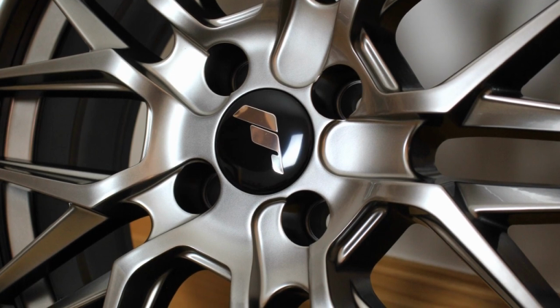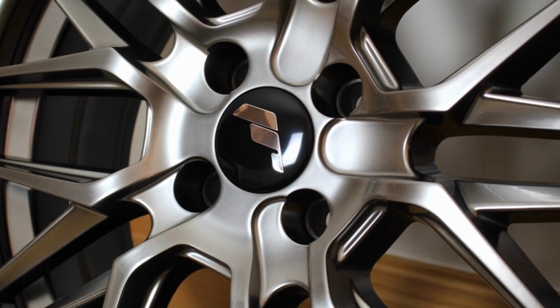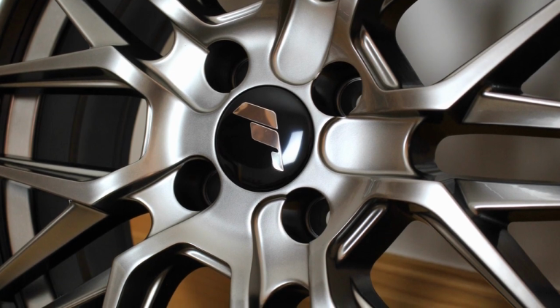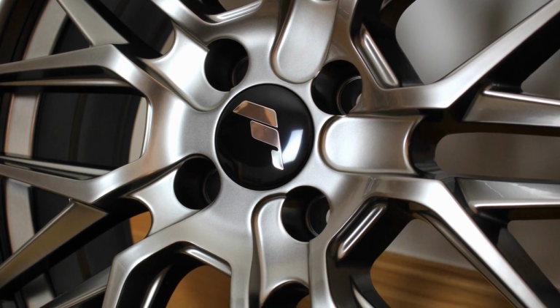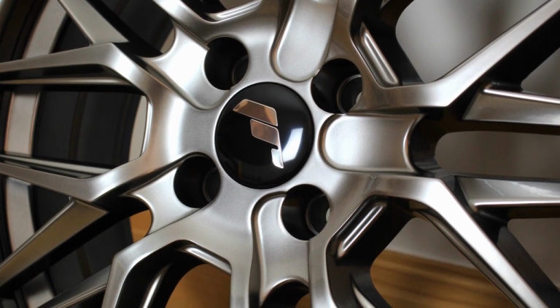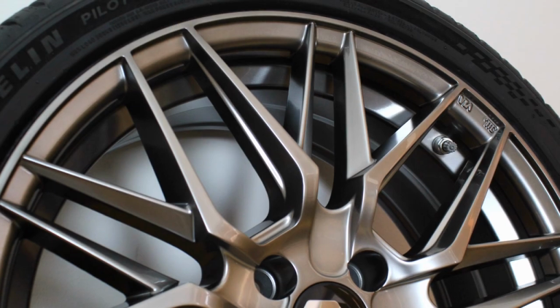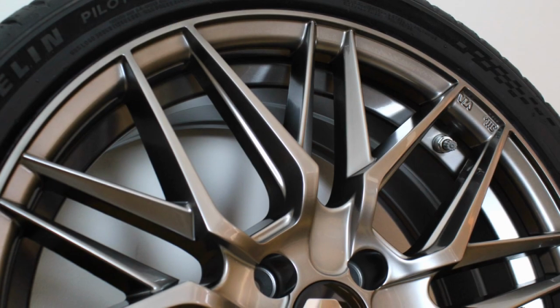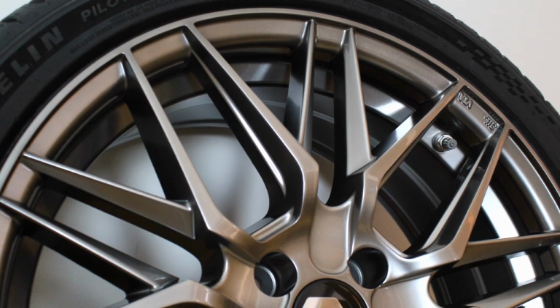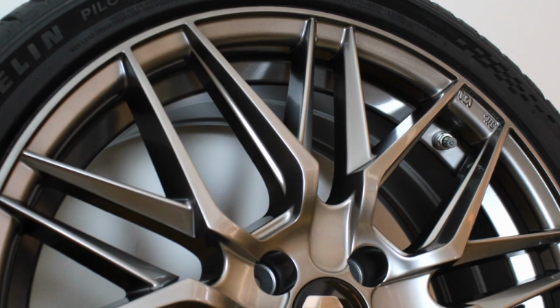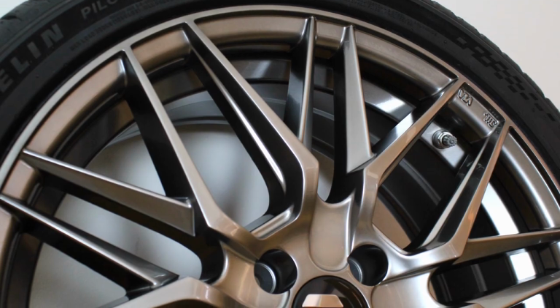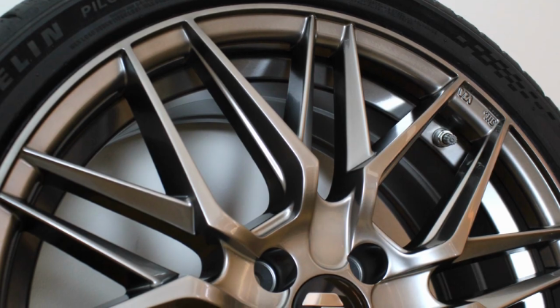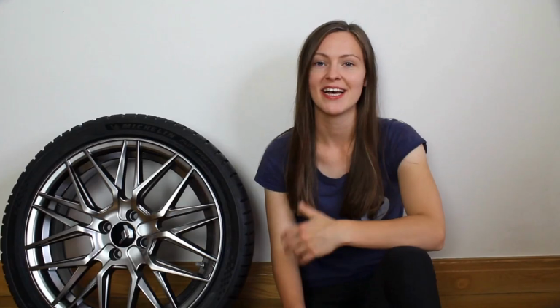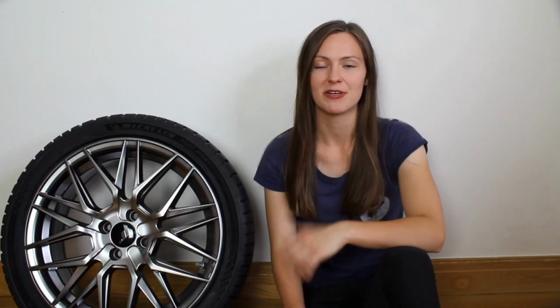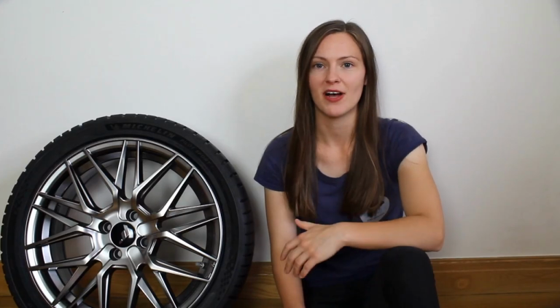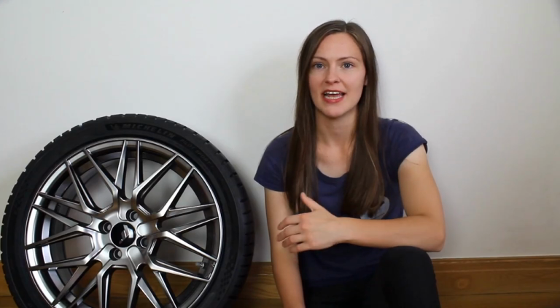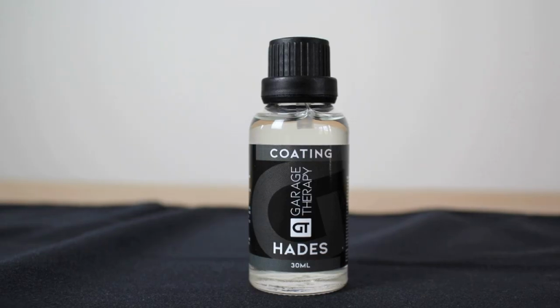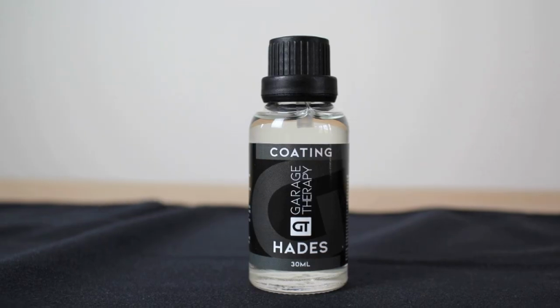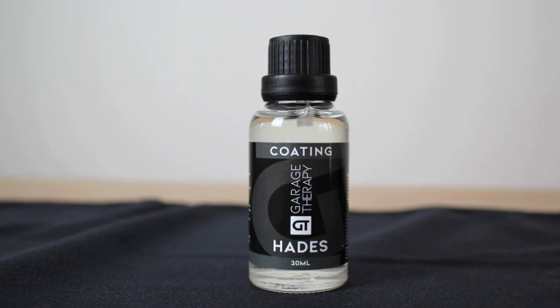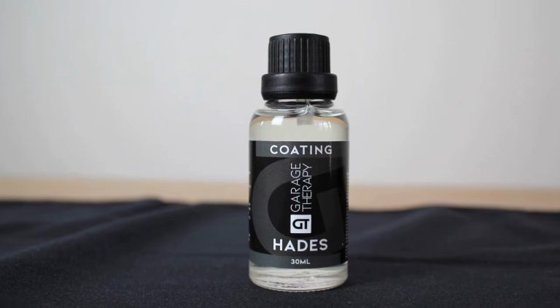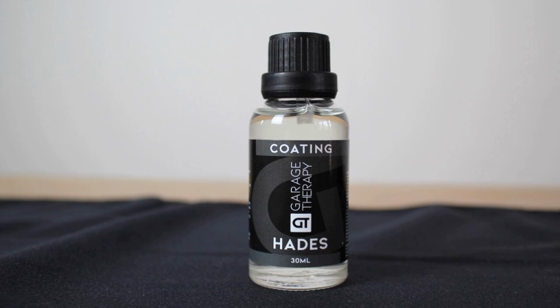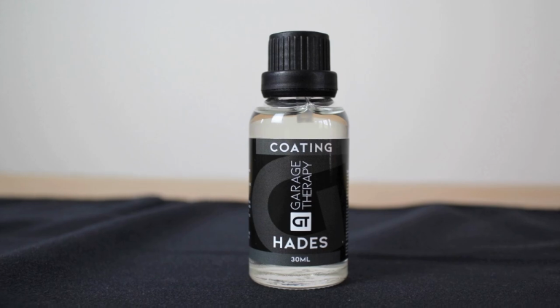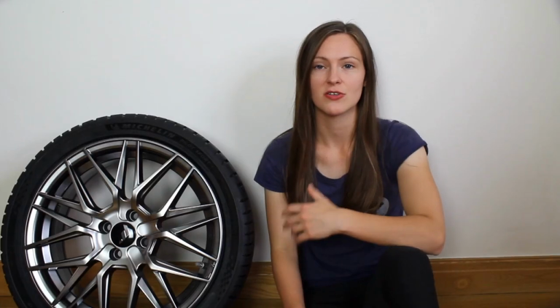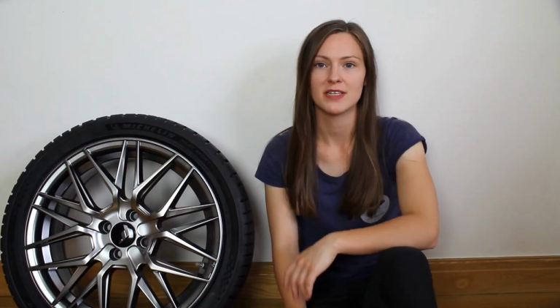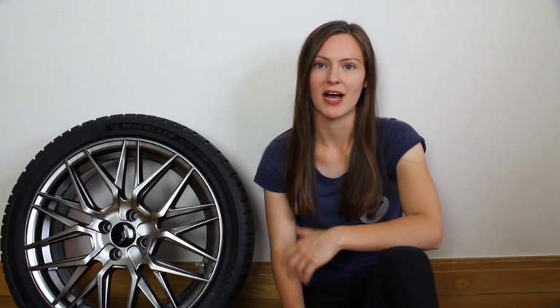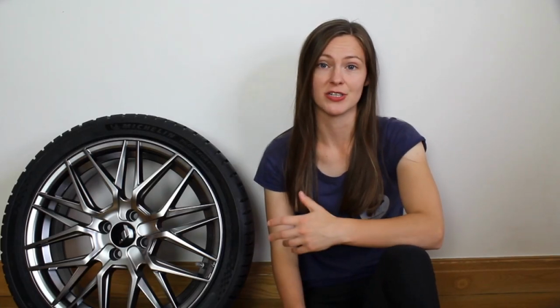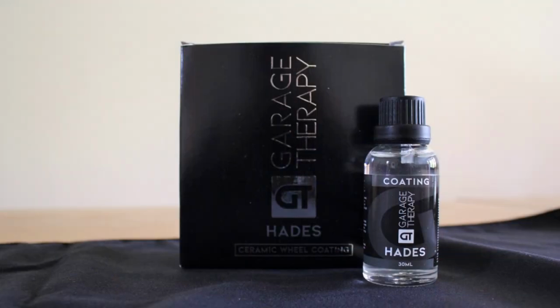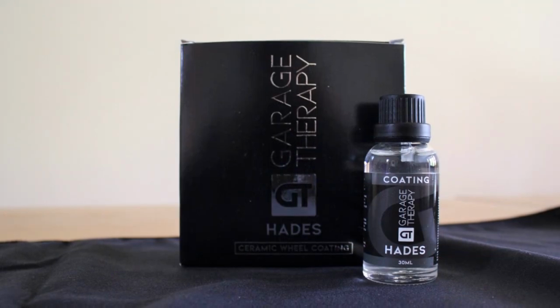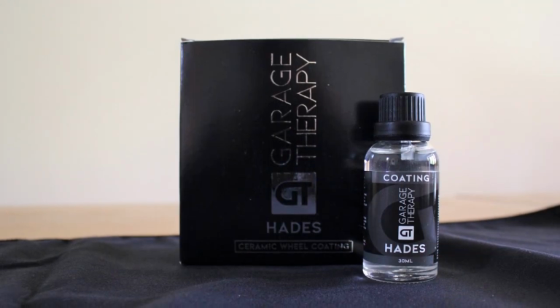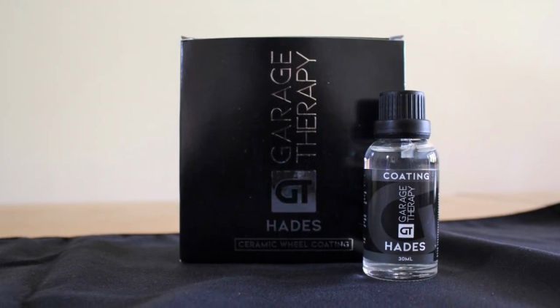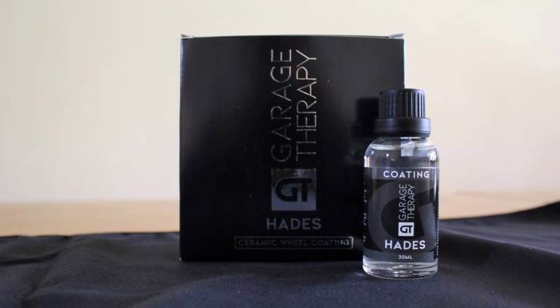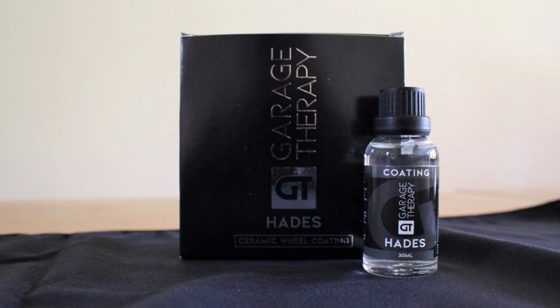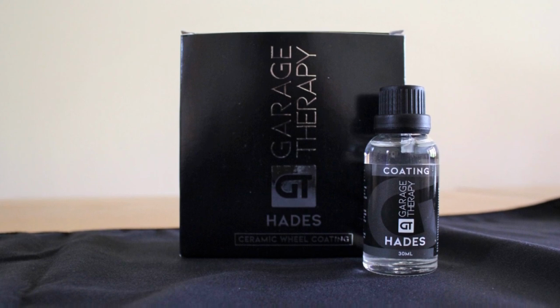In order to make sure I spend as long doing that as possible, I've gone for a little bit more of a complicated design compared to the stock wheels. To make that process just a little bit easier, I'm going to be applying Hades, which is Garage Therapy's two-year ceramic coating. I'll jump in now and show you the process.